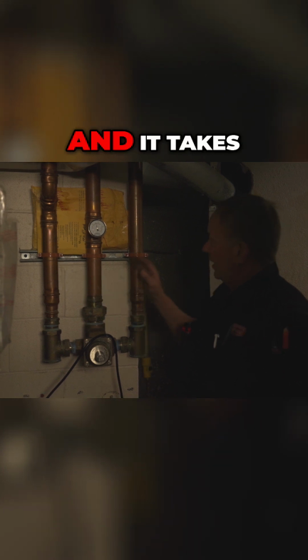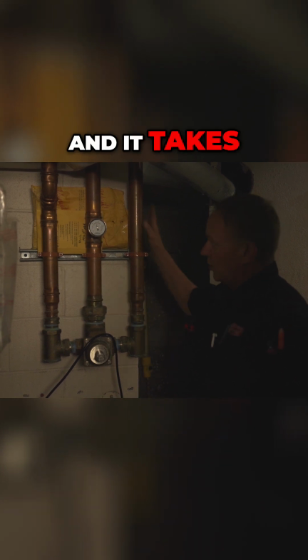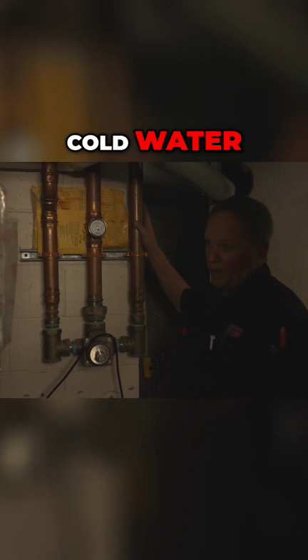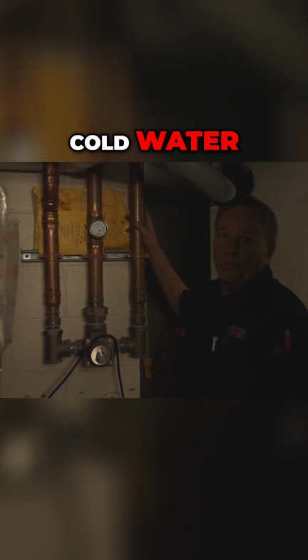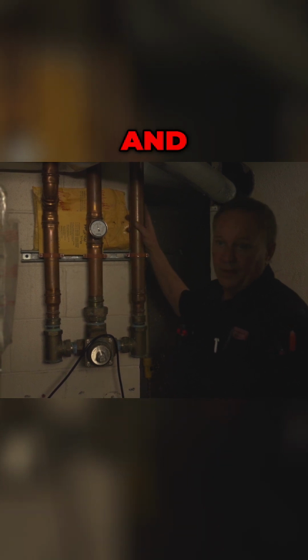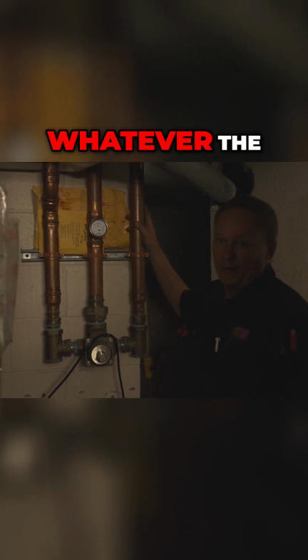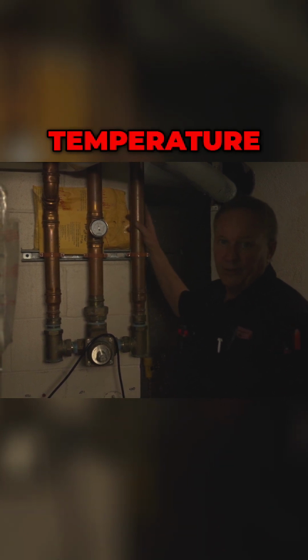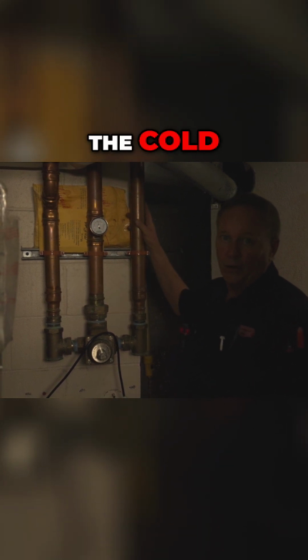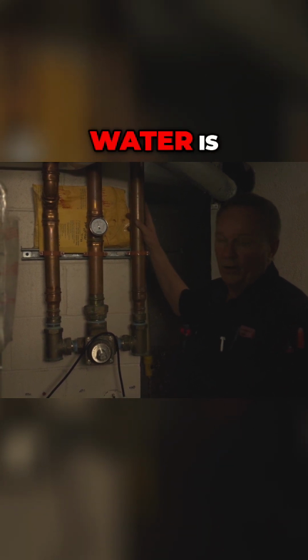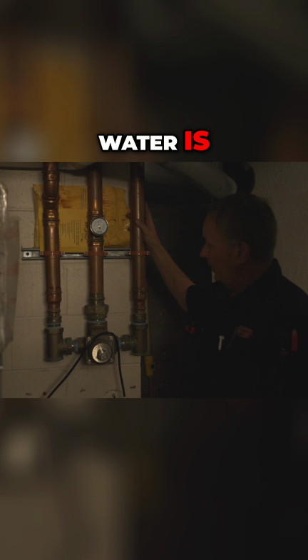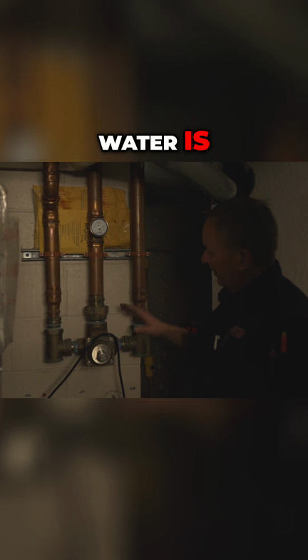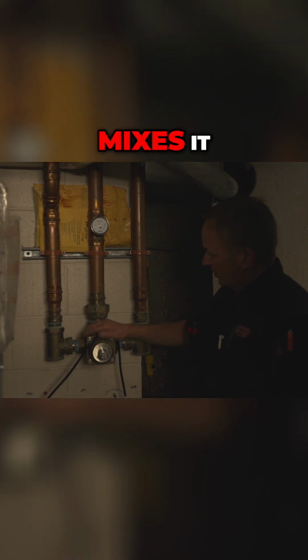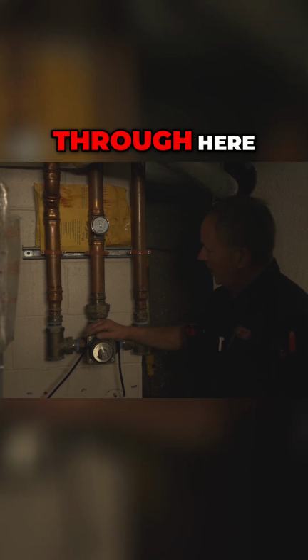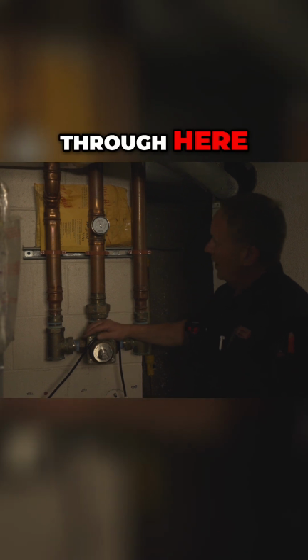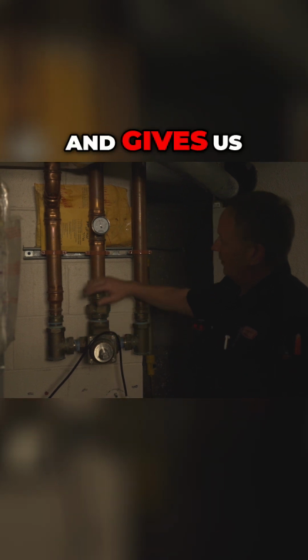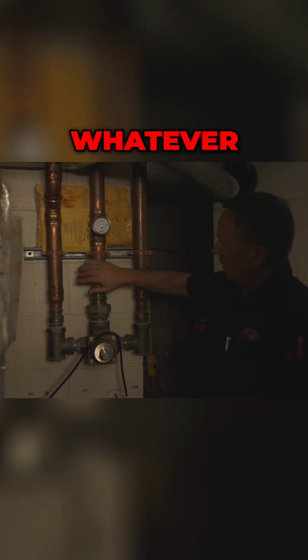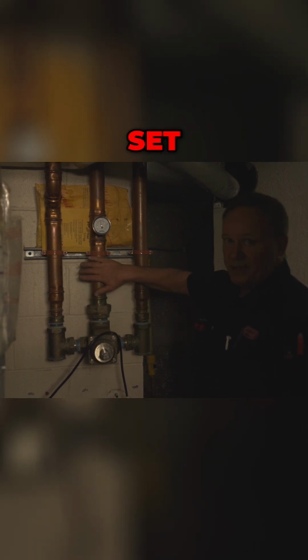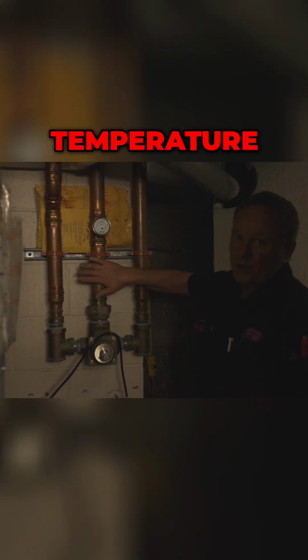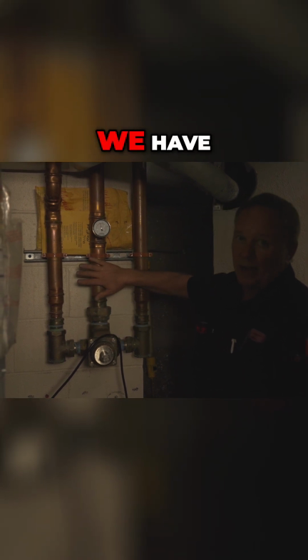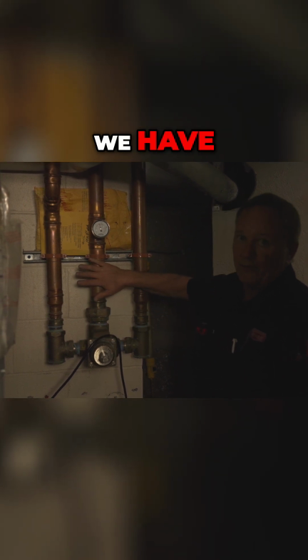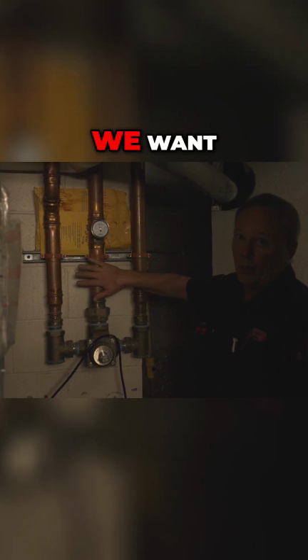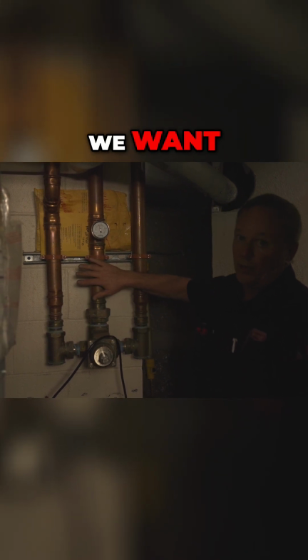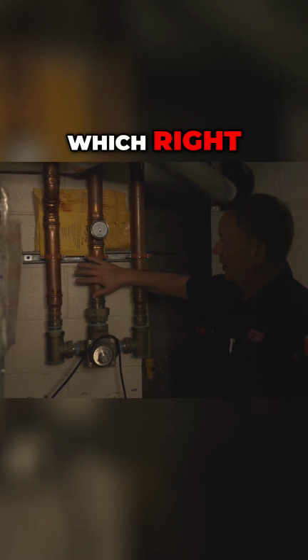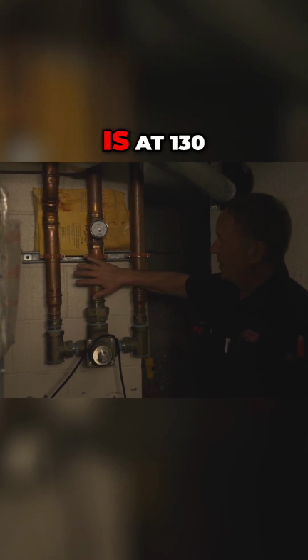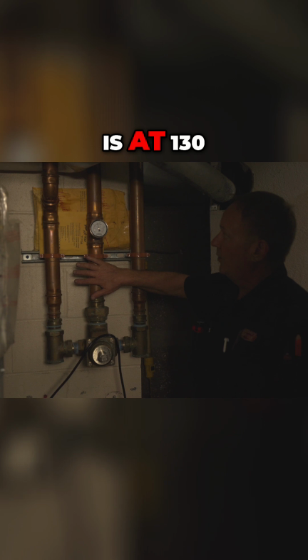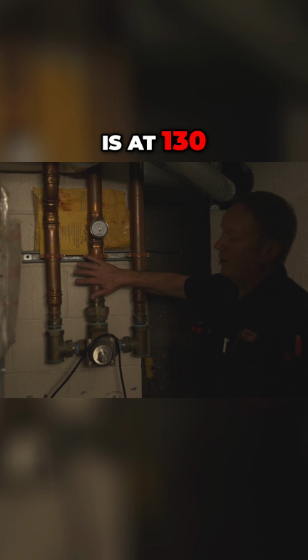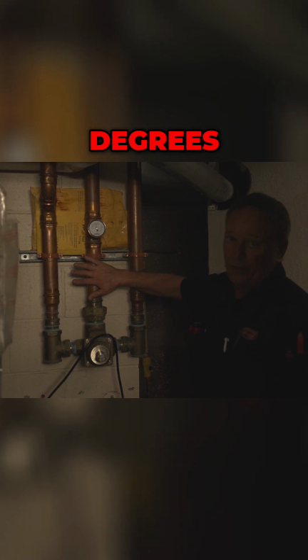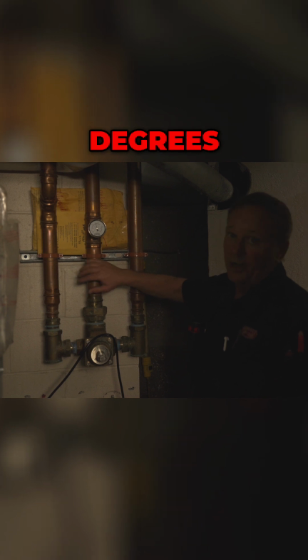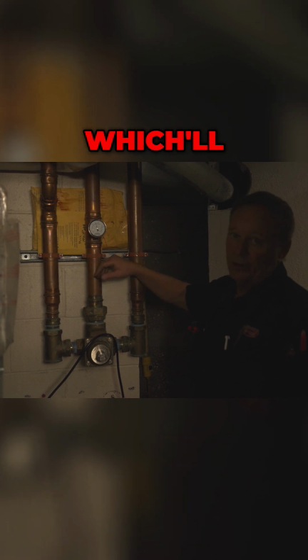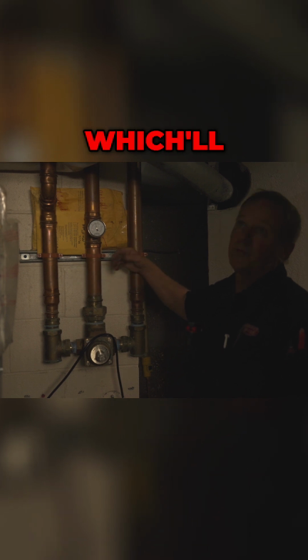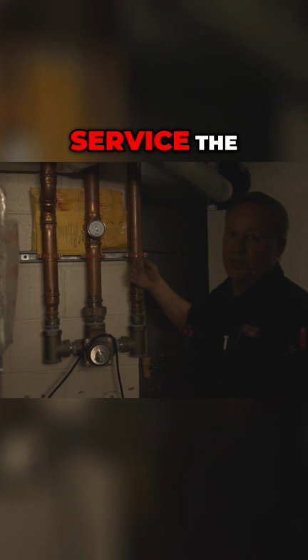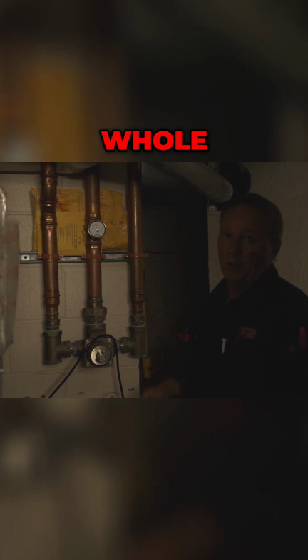It takes cold water — whatever the temperature of the cold water is — mixes it through here and gives us whatever set temperature we want, which right here is at 130 degrees, which will service the whole building.